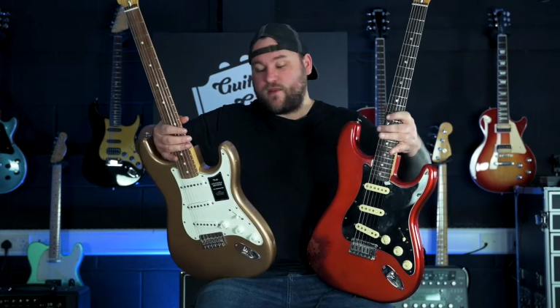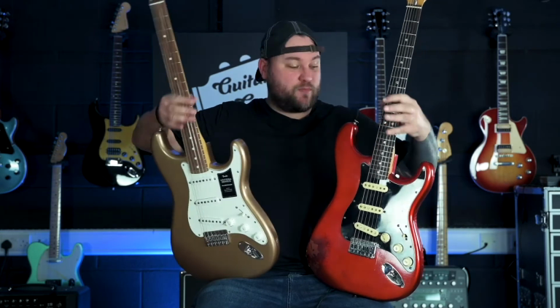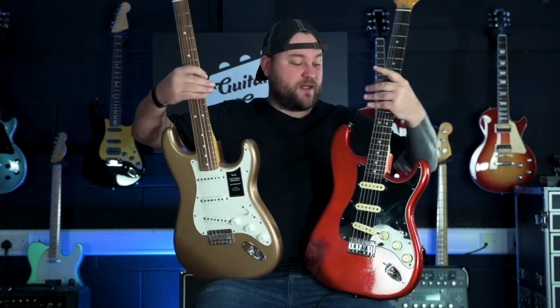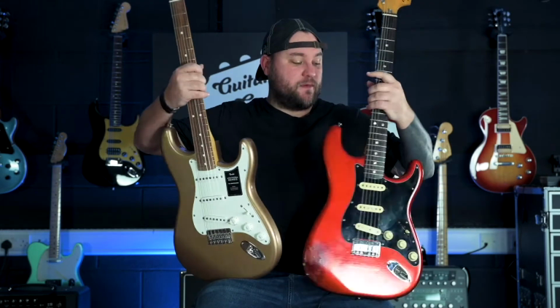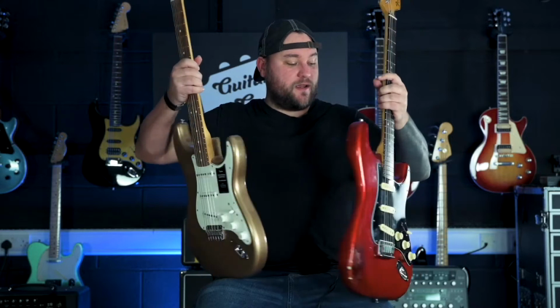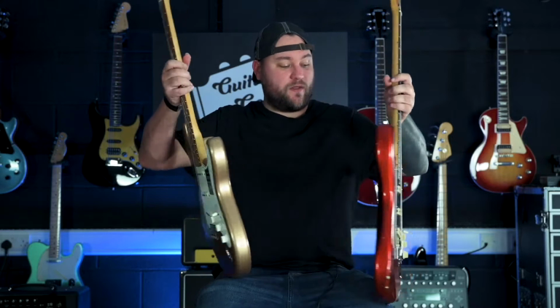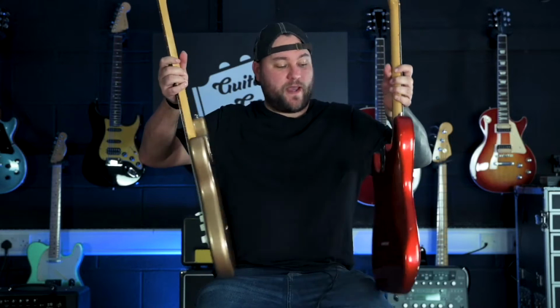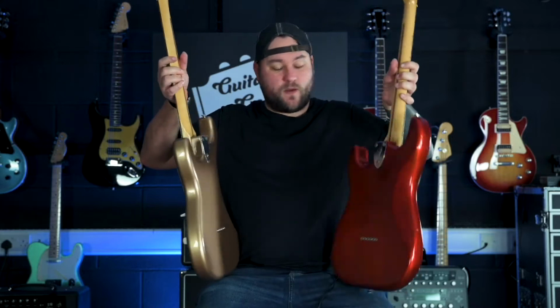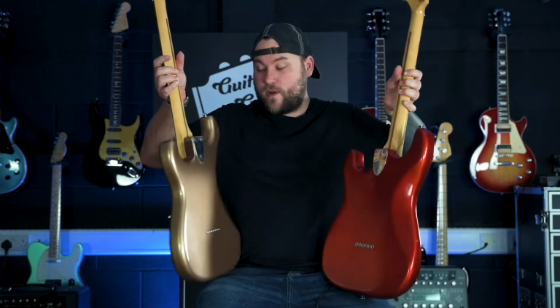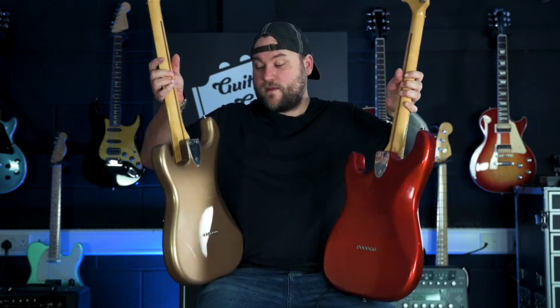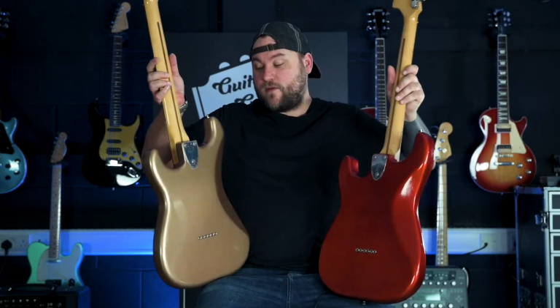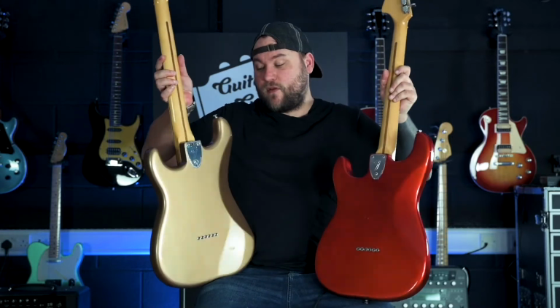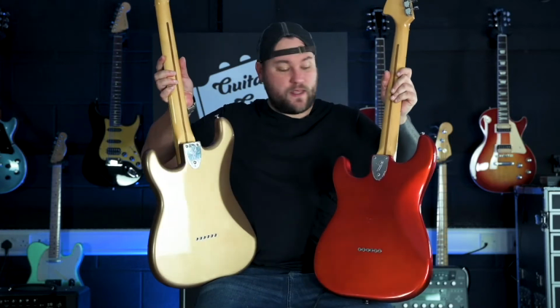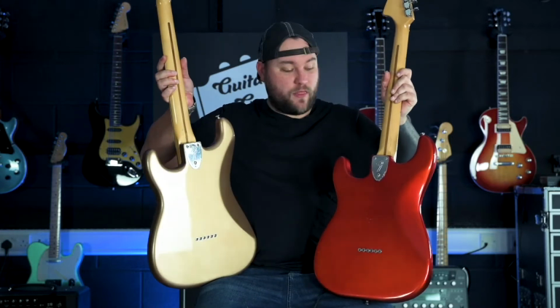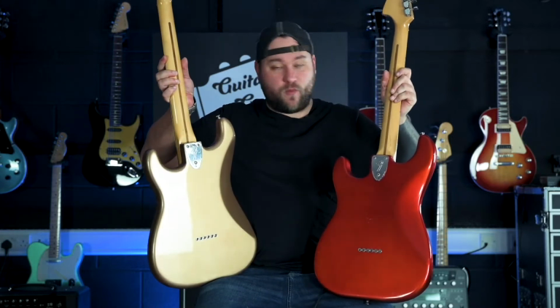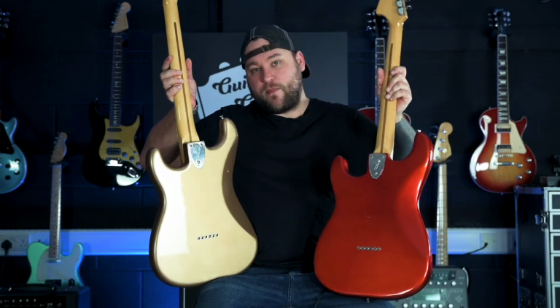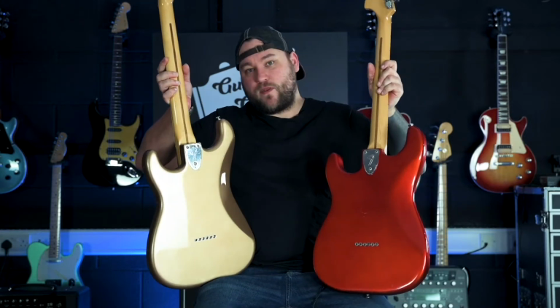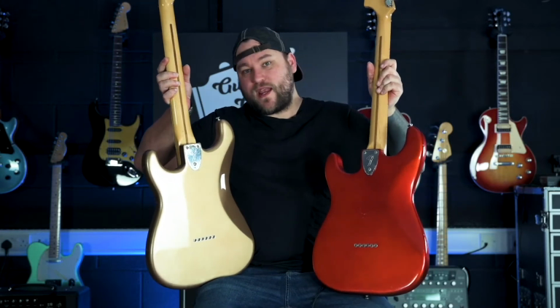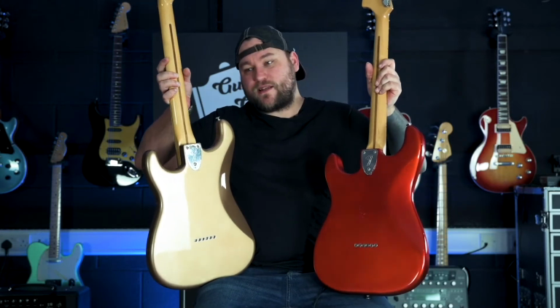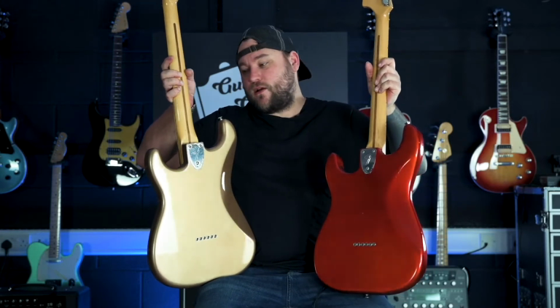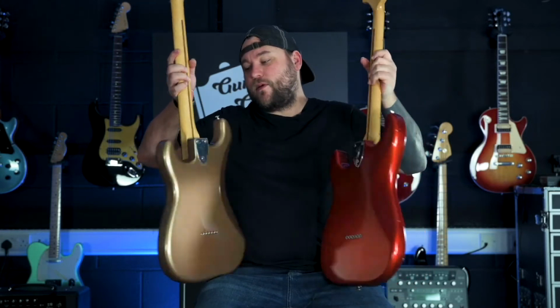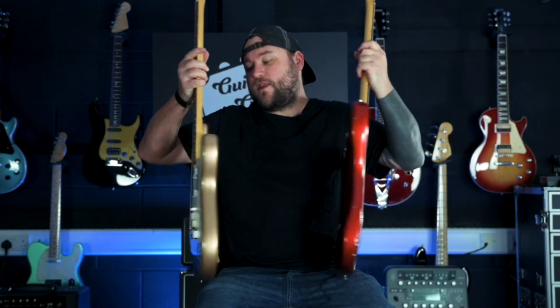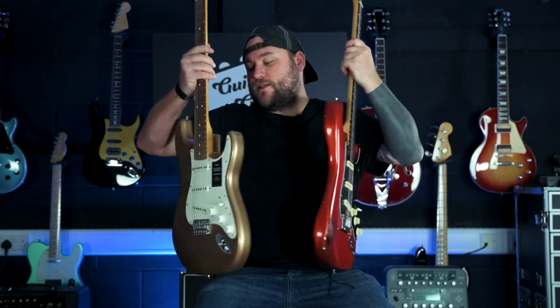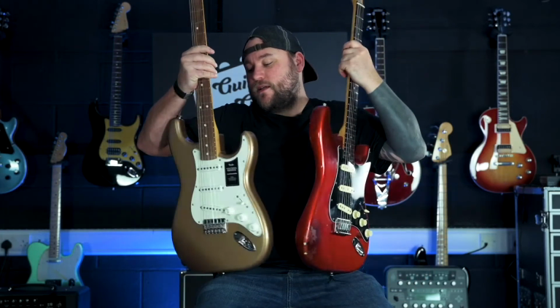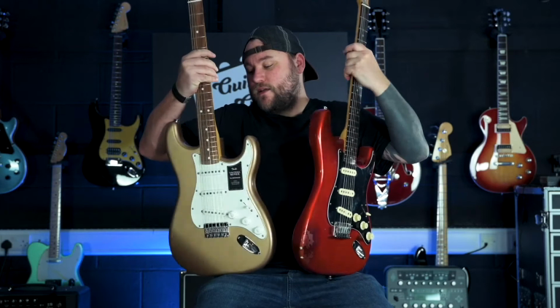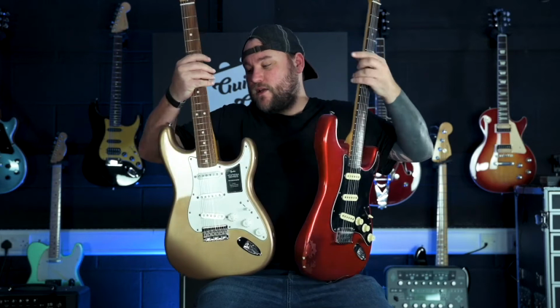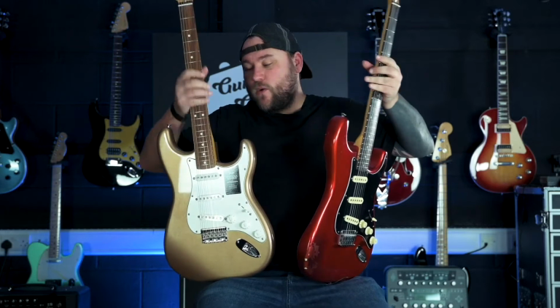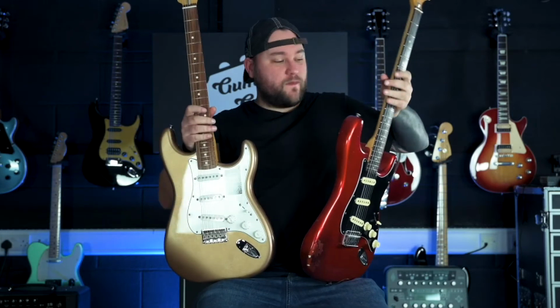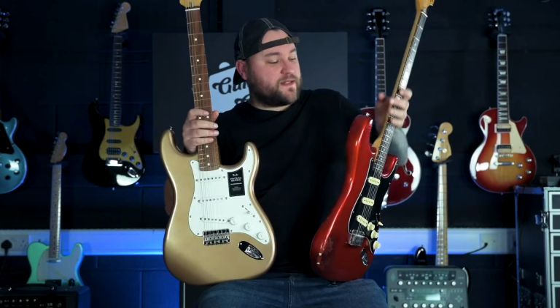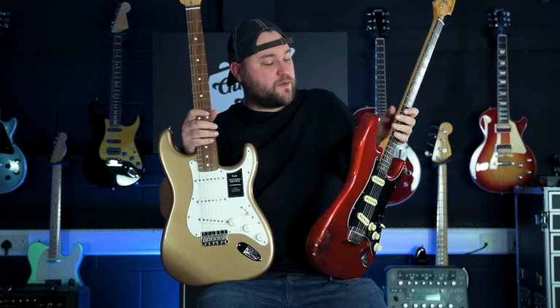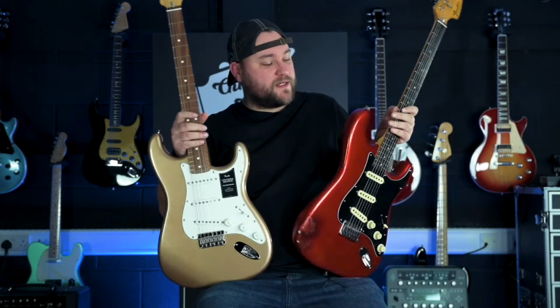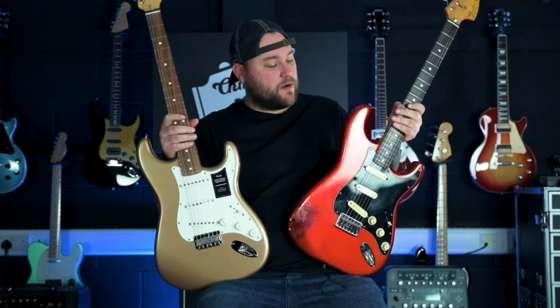That's pretty similar. On the back, we've got the three-bolt neck style on both of these, so all of that stuff's really similar.